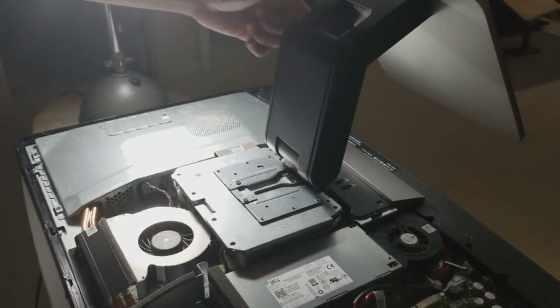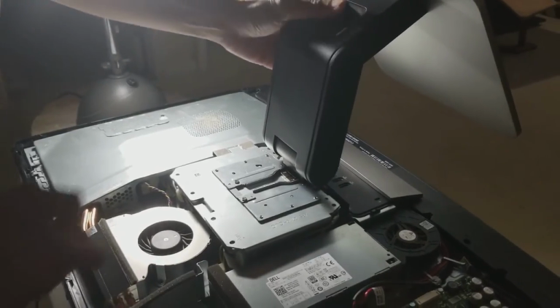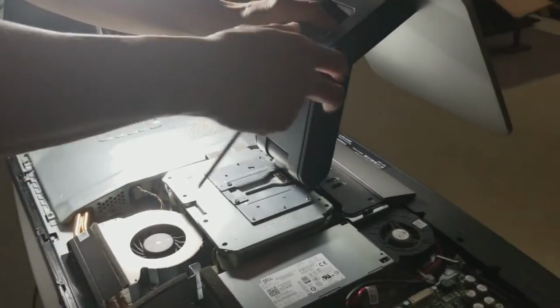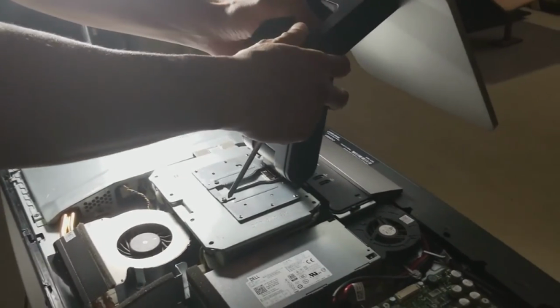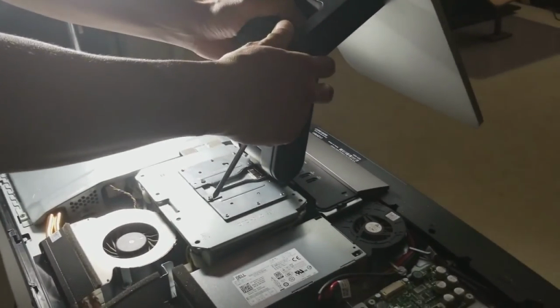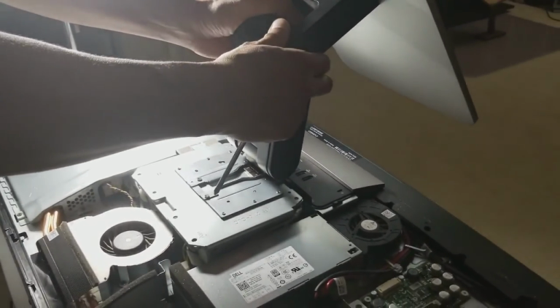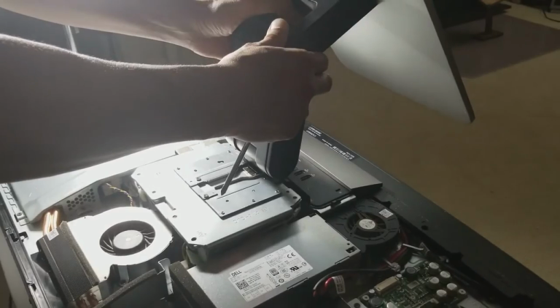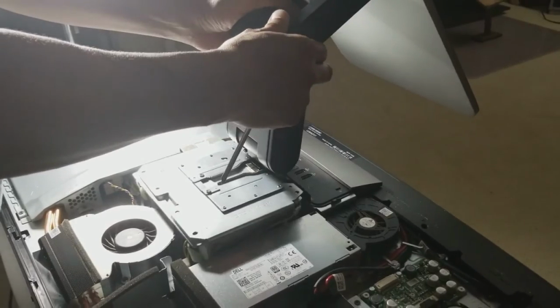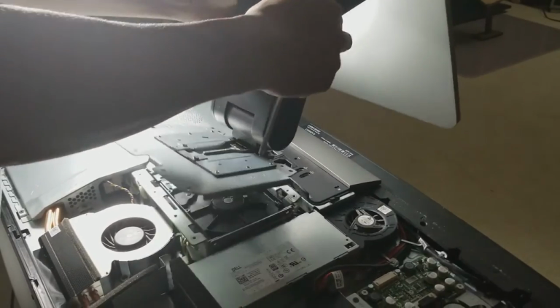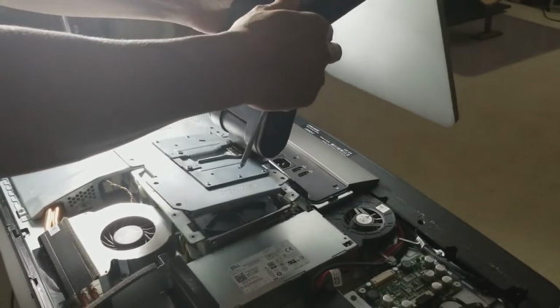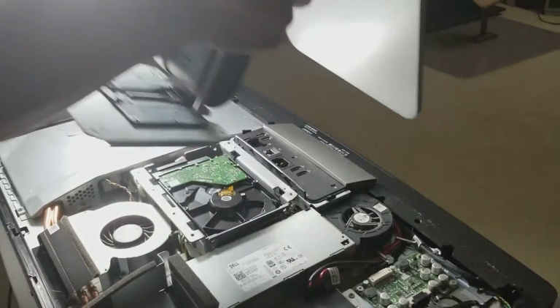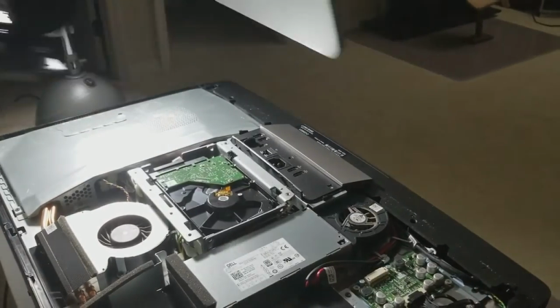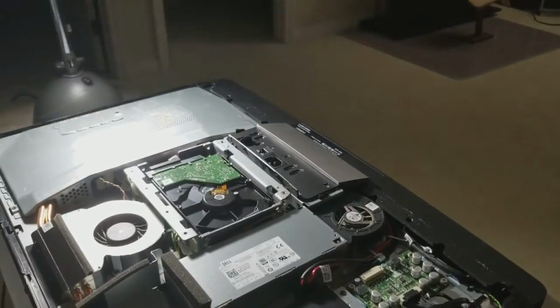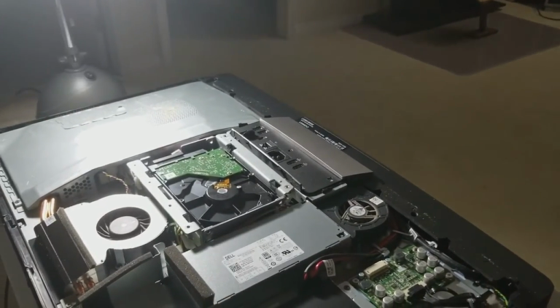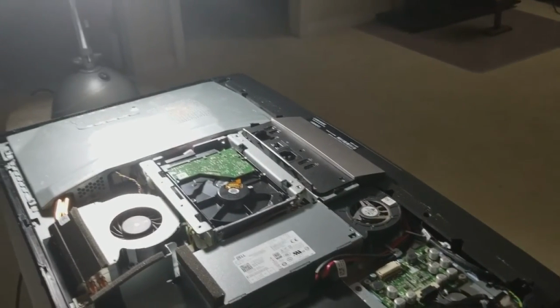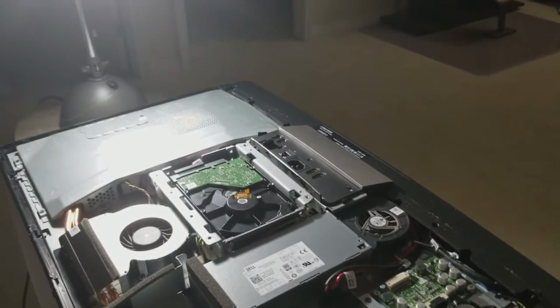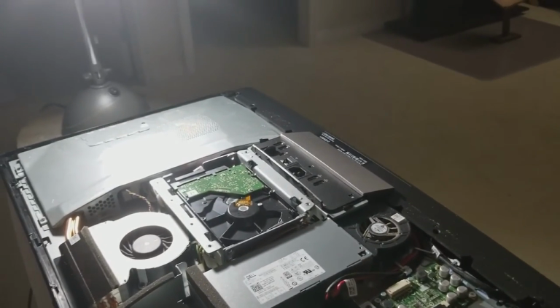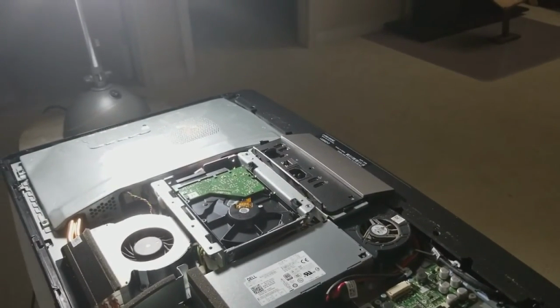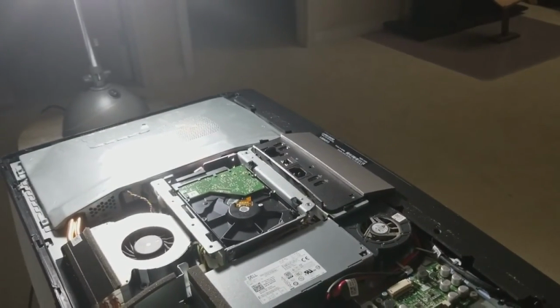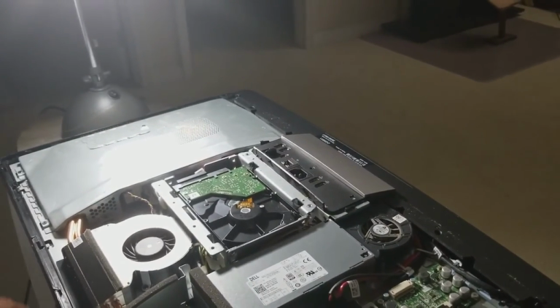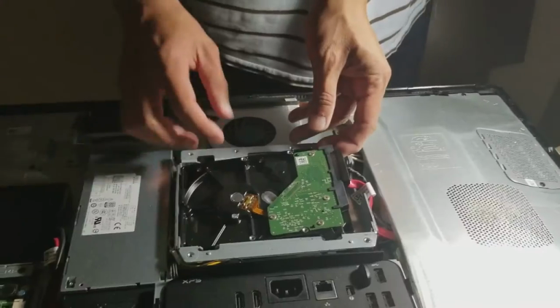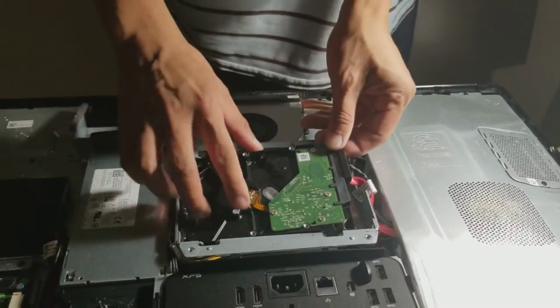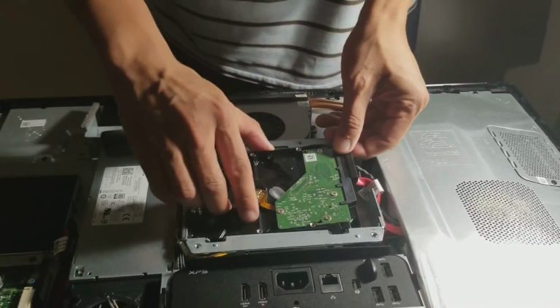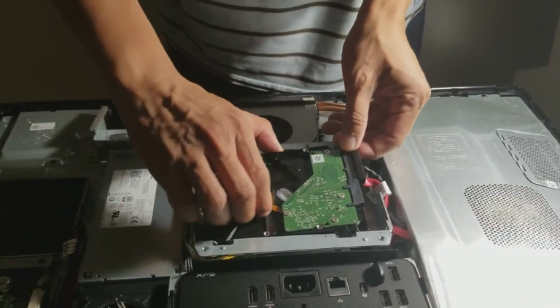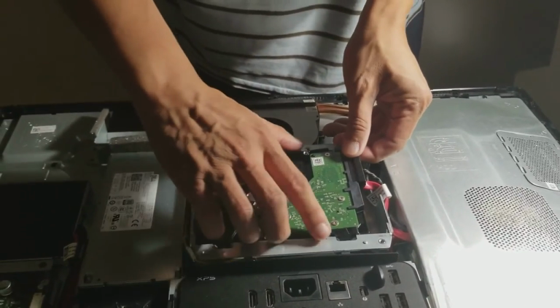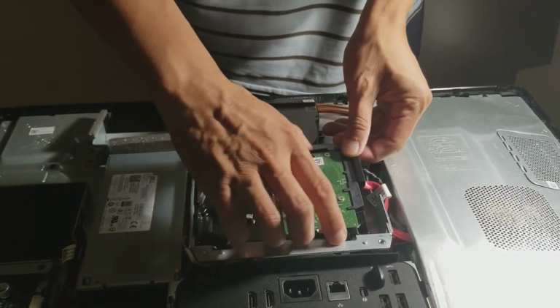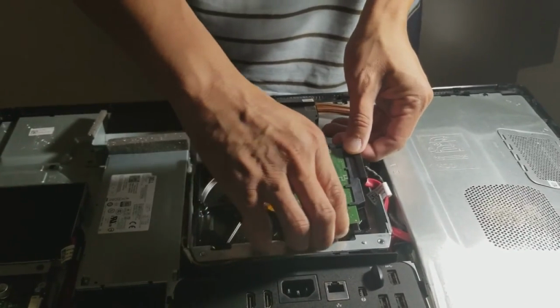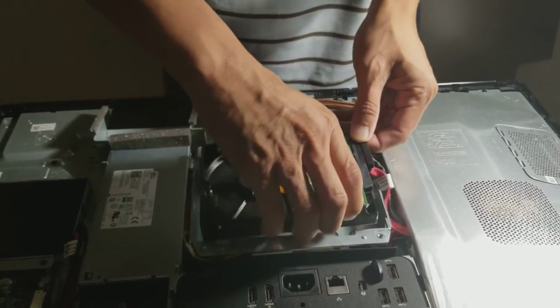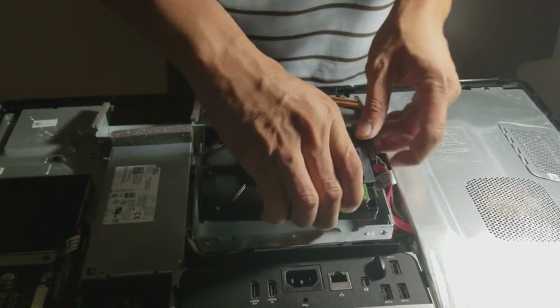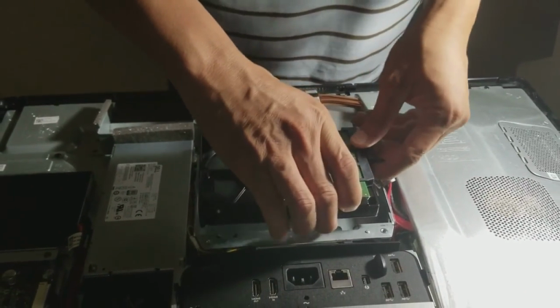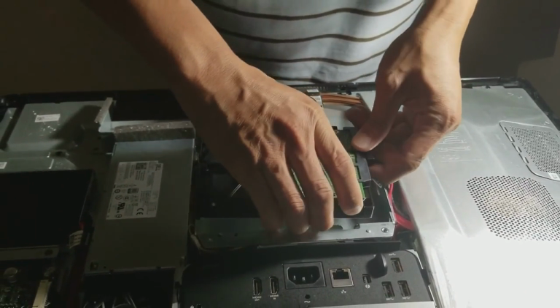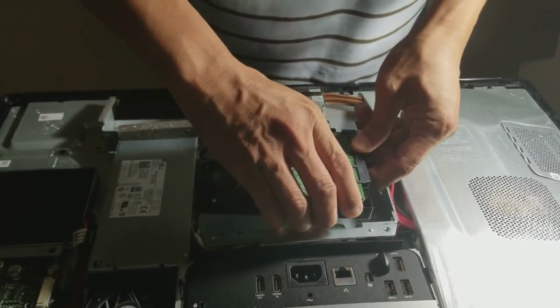Then you have to pull up the stand and then you will see the hard drive. Then you have to disconnect the hard drive cable.